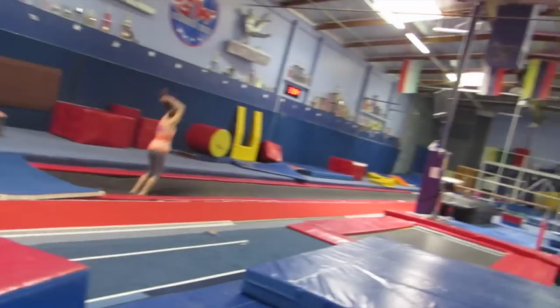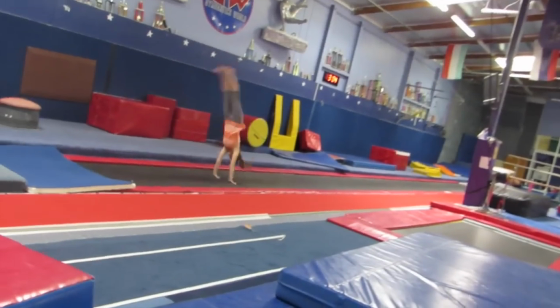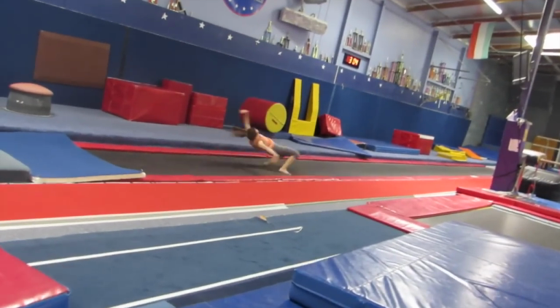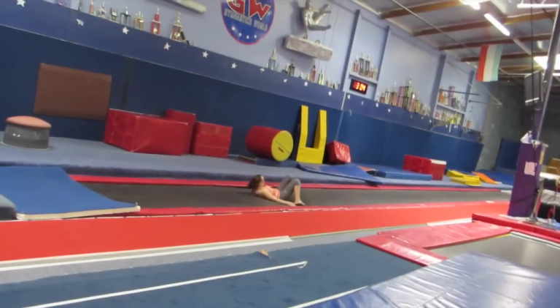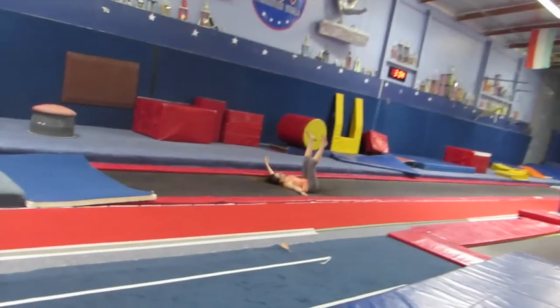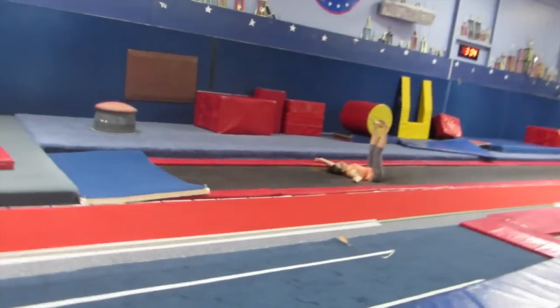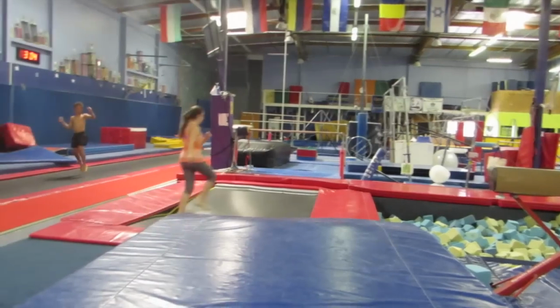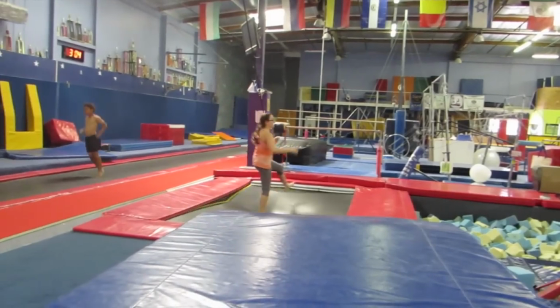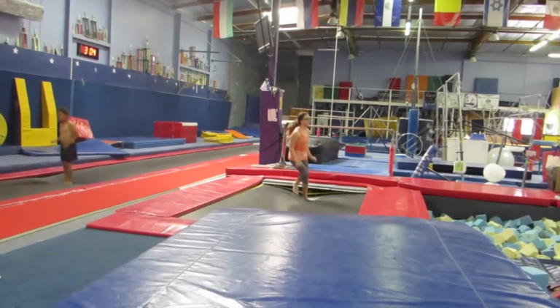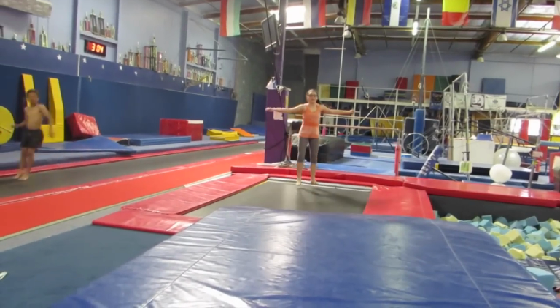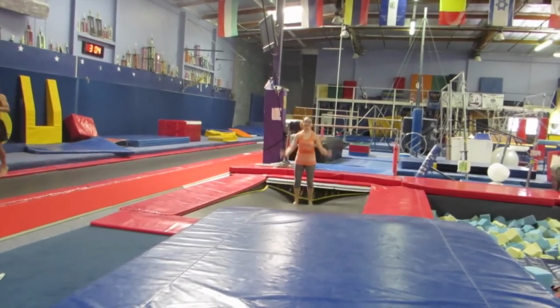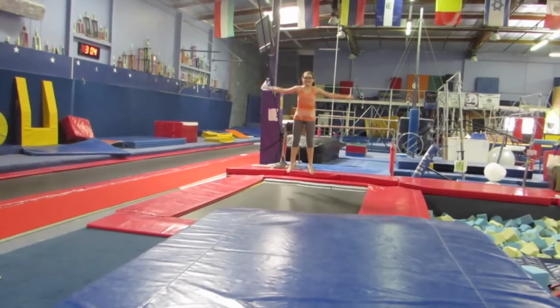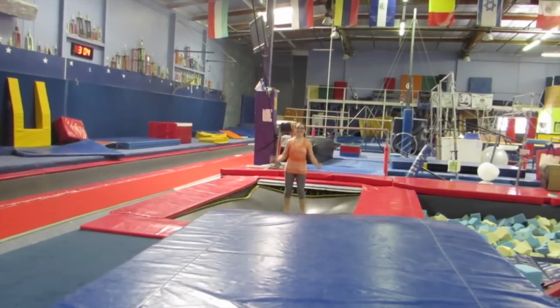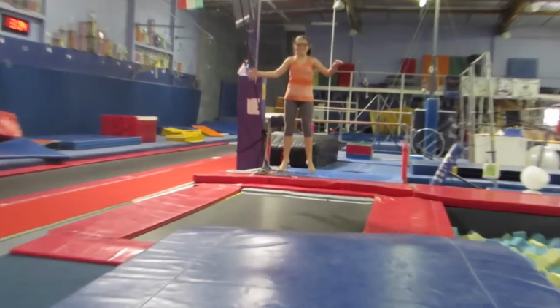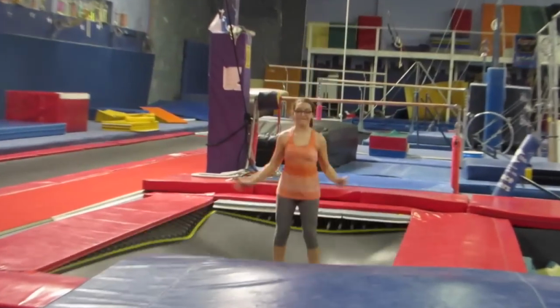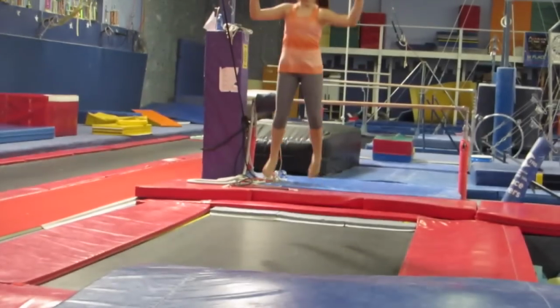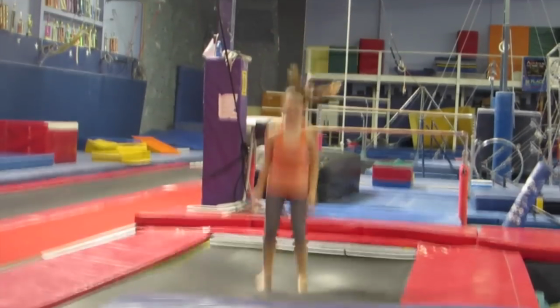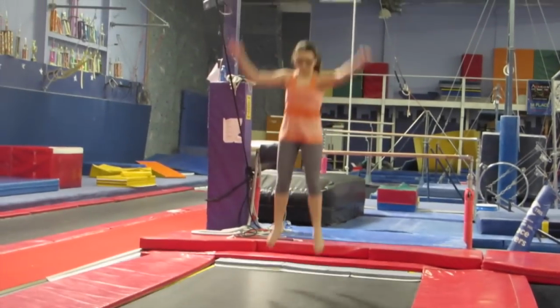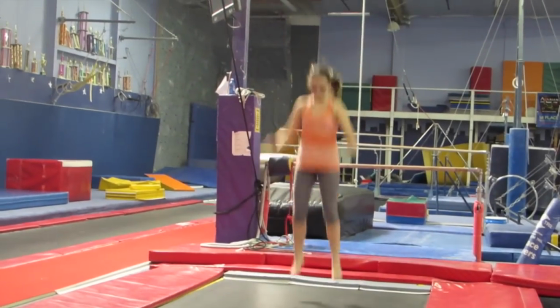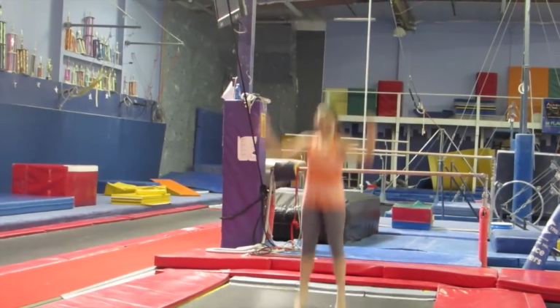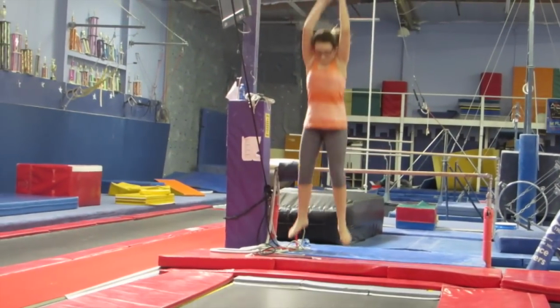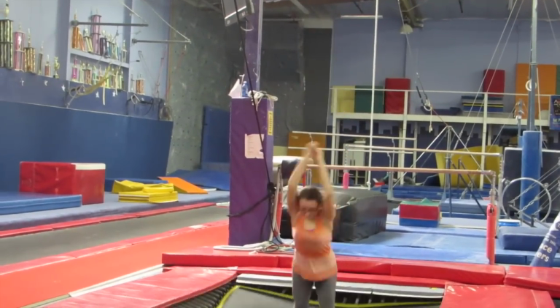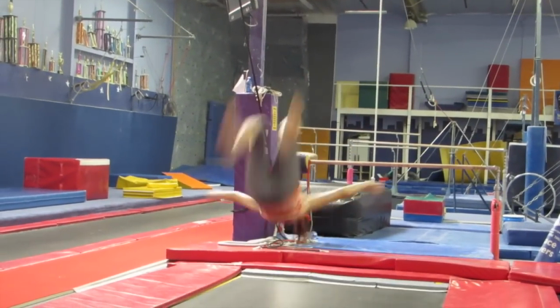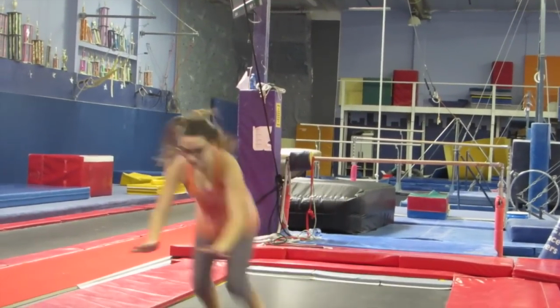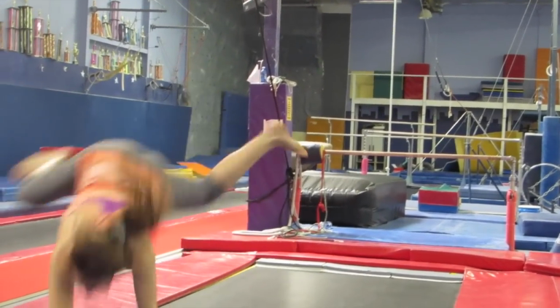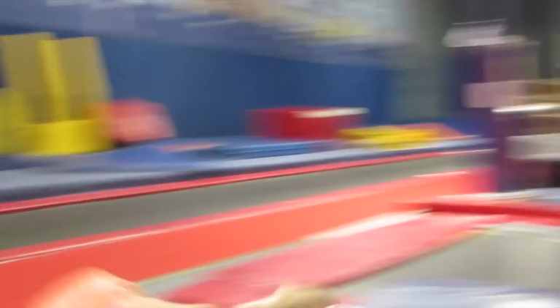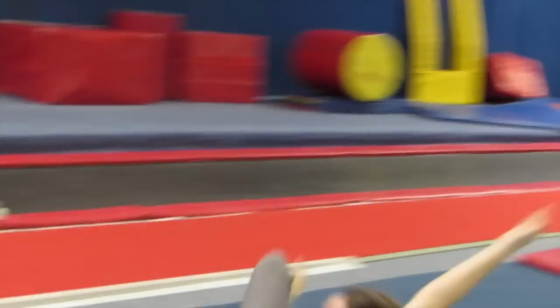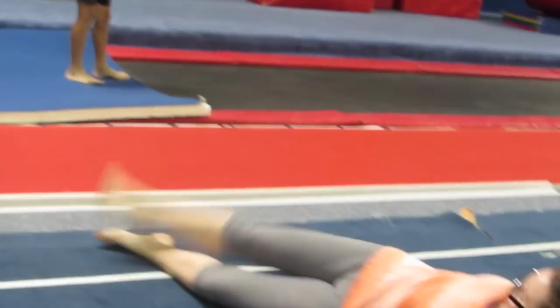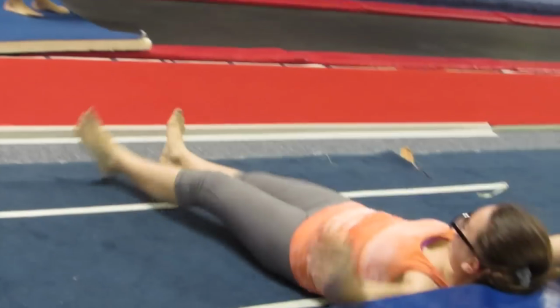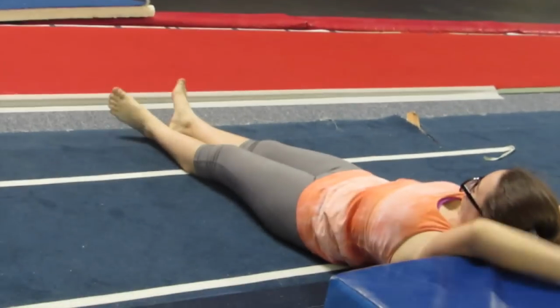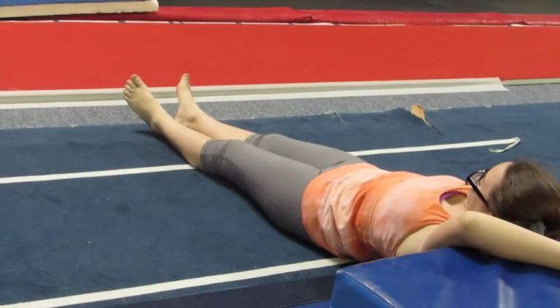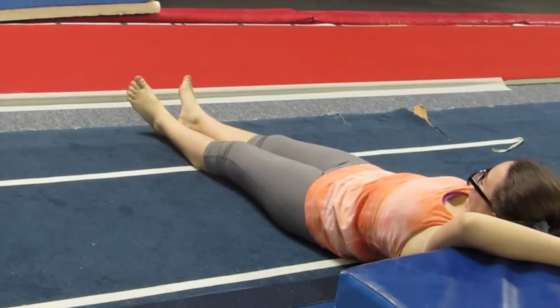Go Sarah! This would be a blooper. Go Sarah! Go Sarah! We're getting worse now. Are you okay?